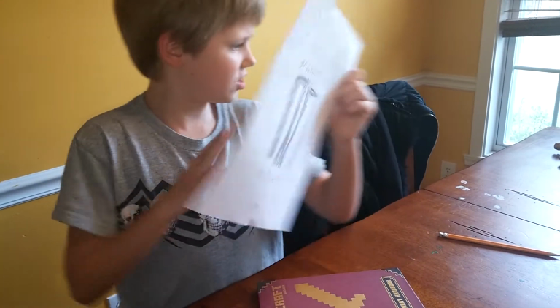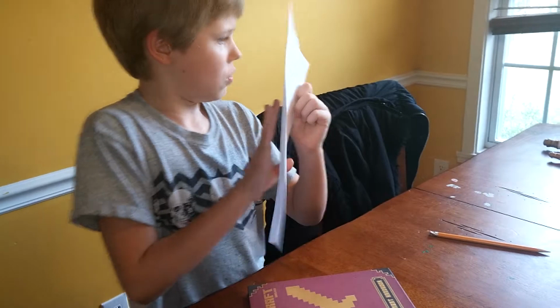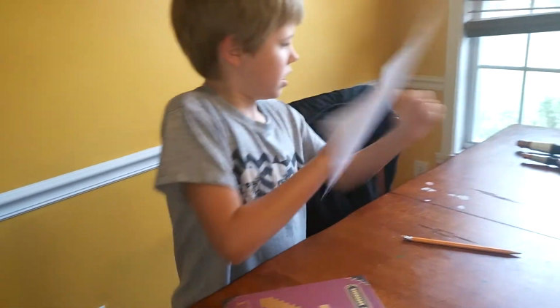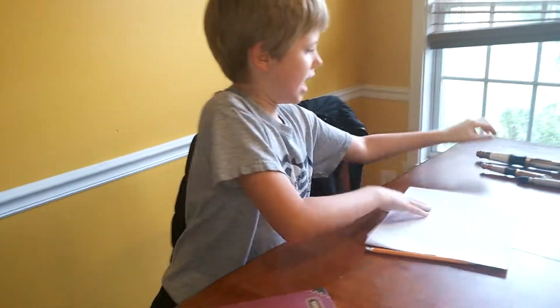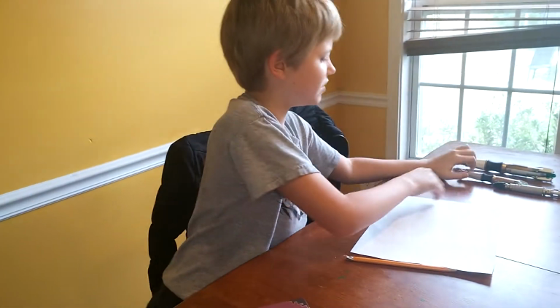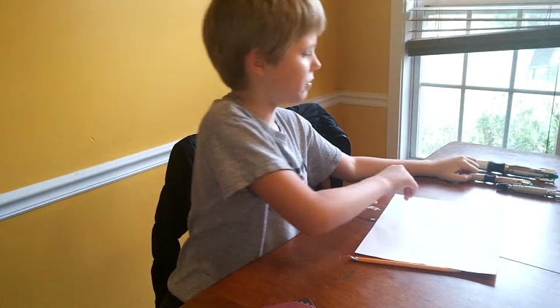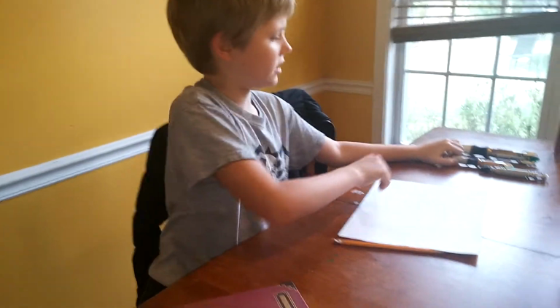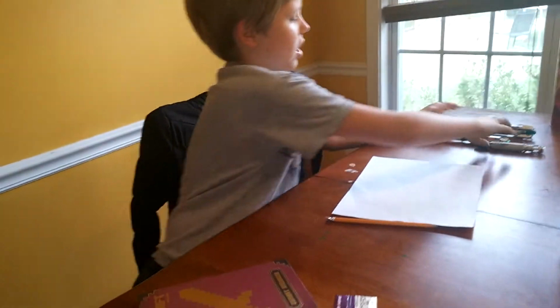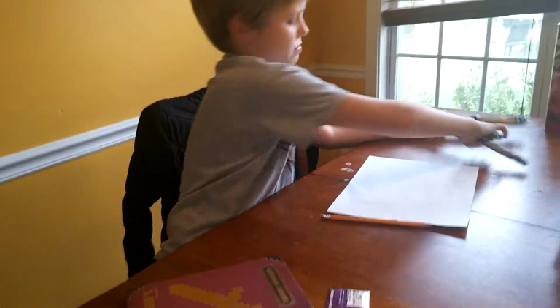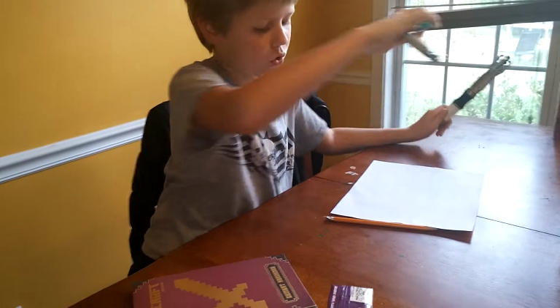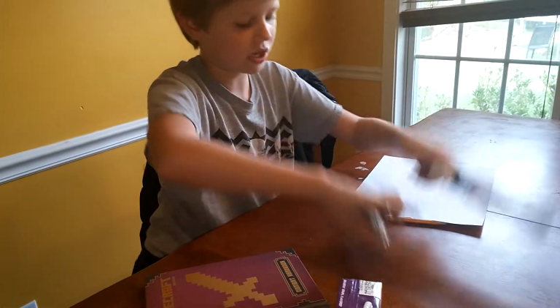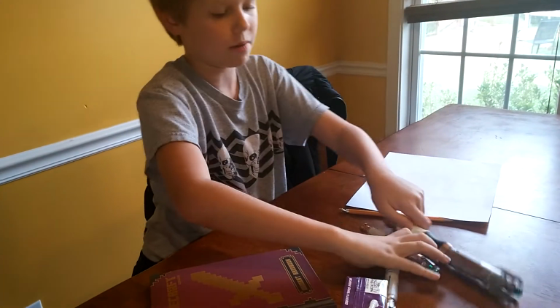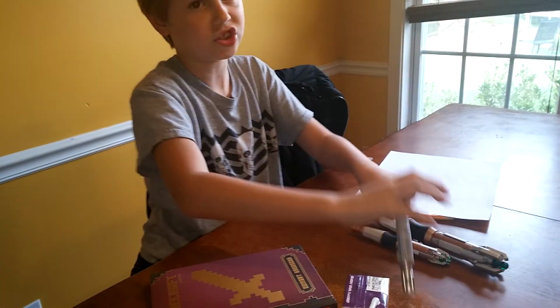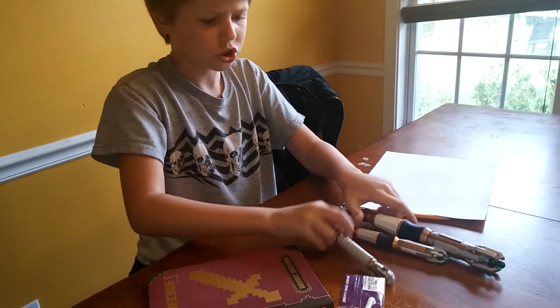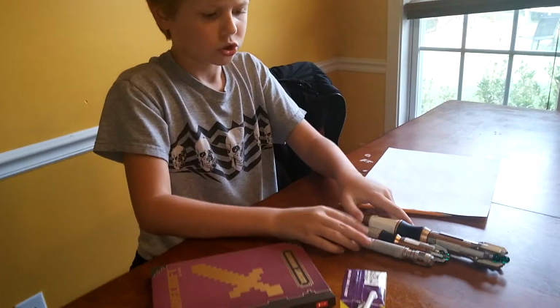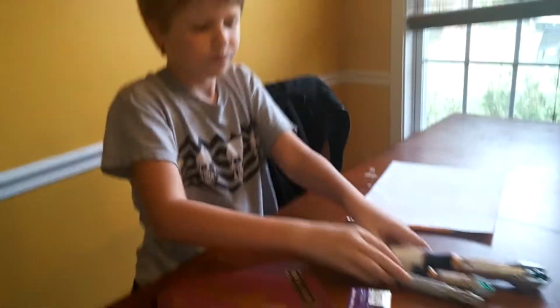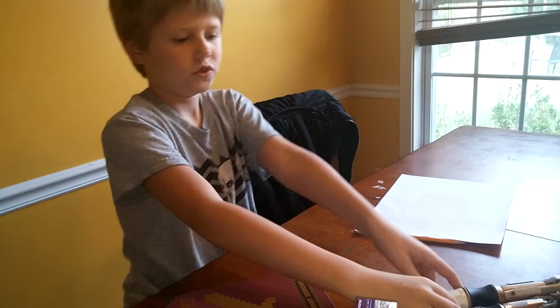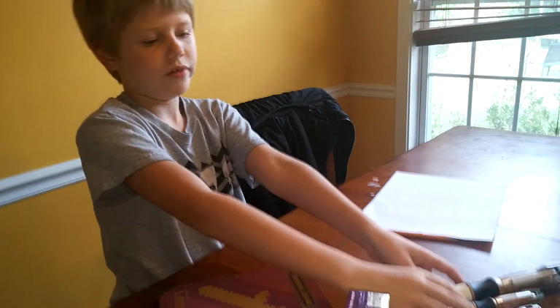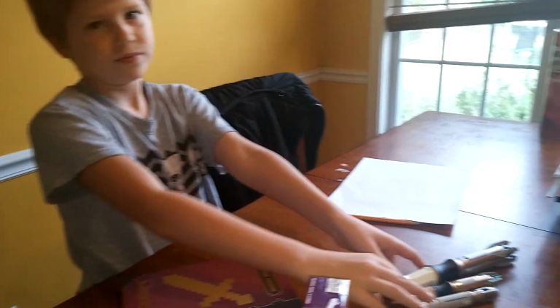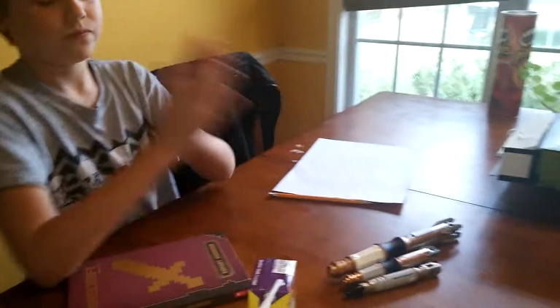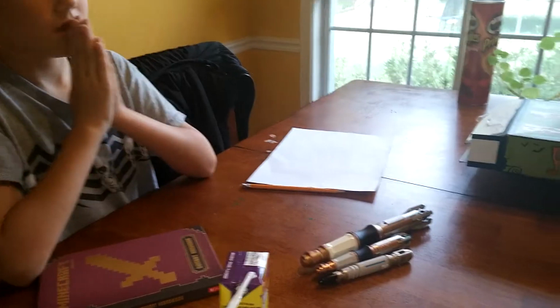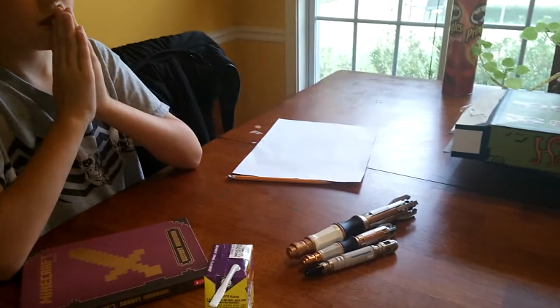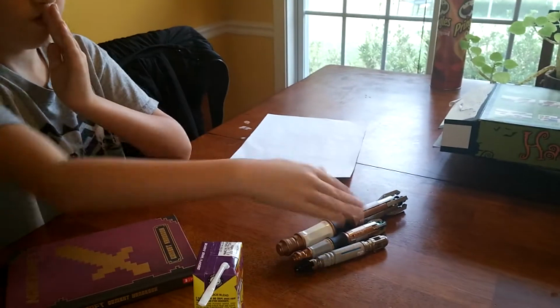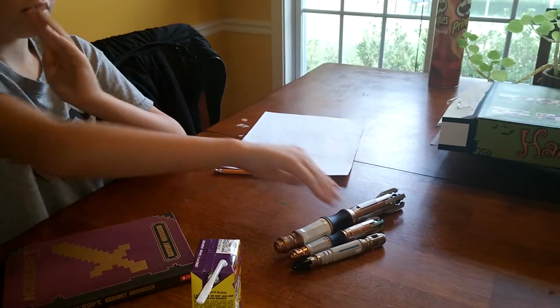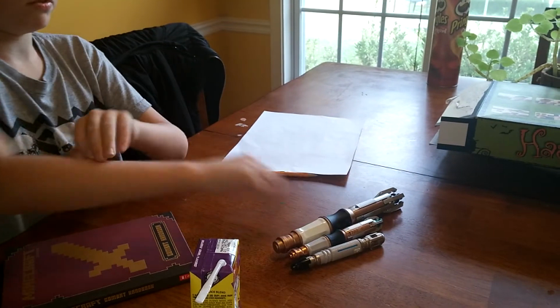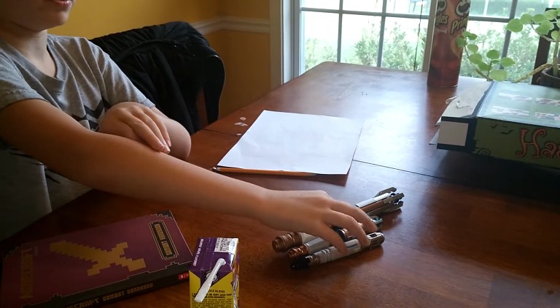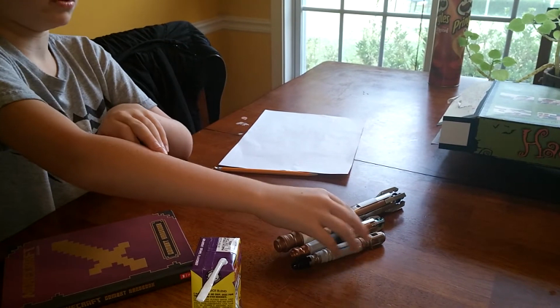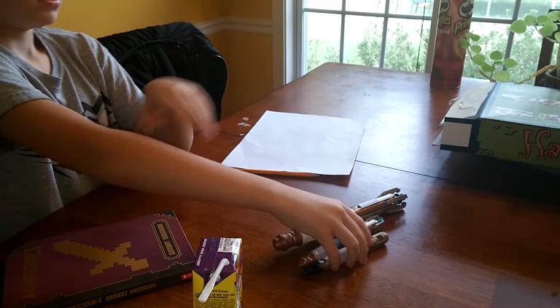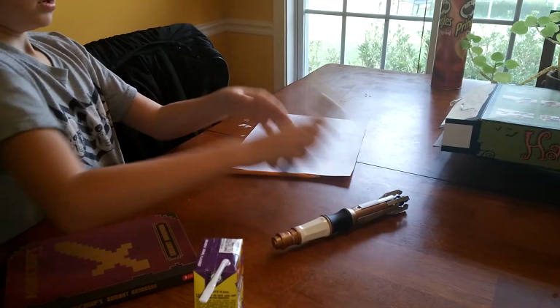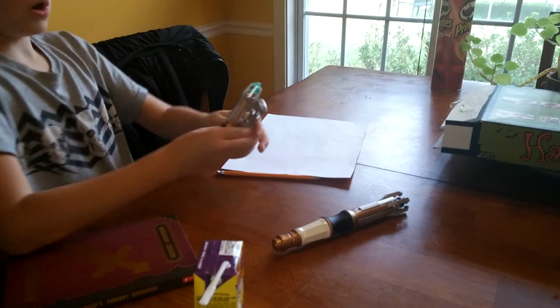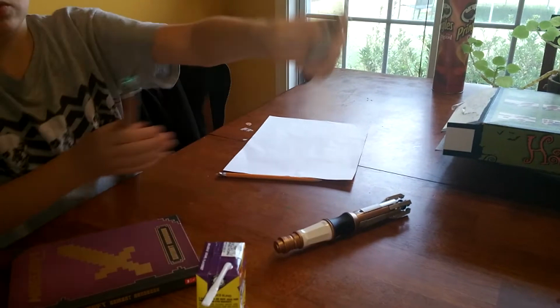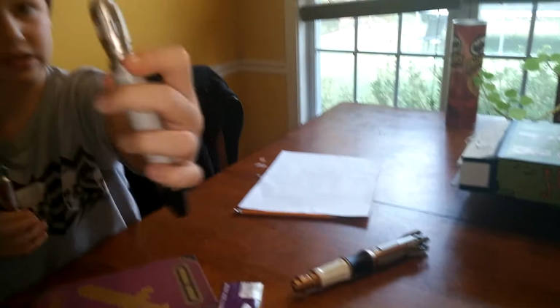So, as you guys remember last time — well, not last time — let's show these. We got all the little ones.